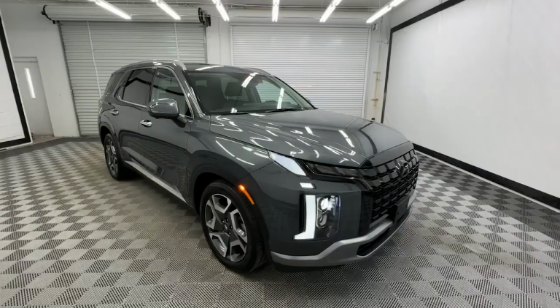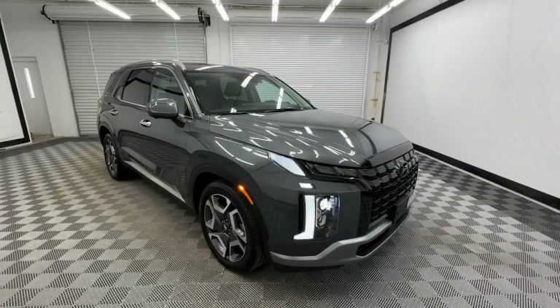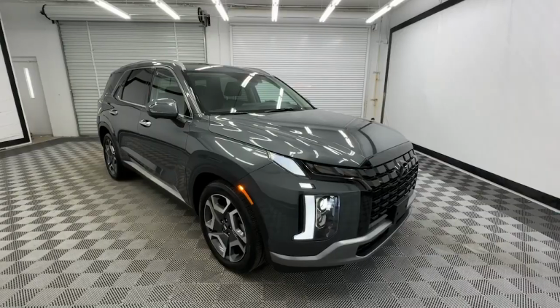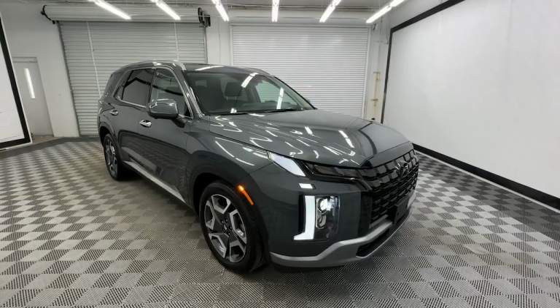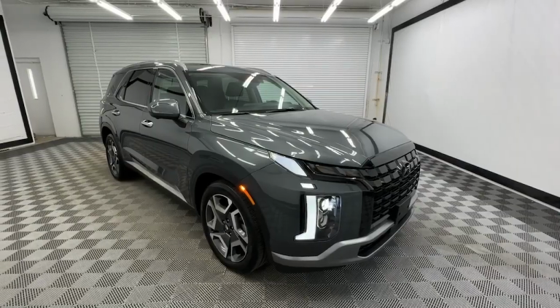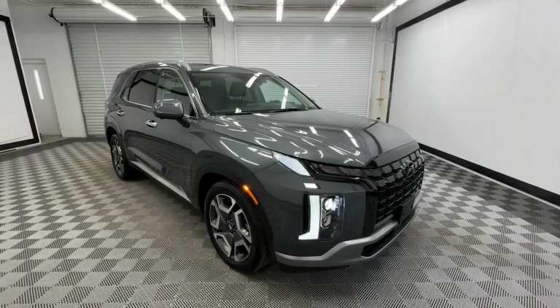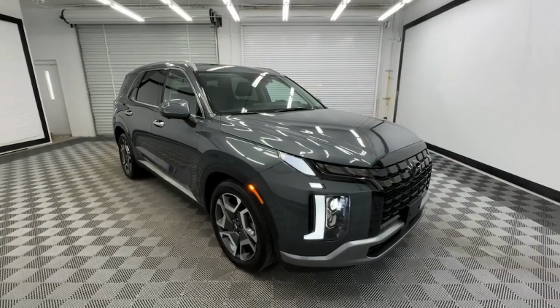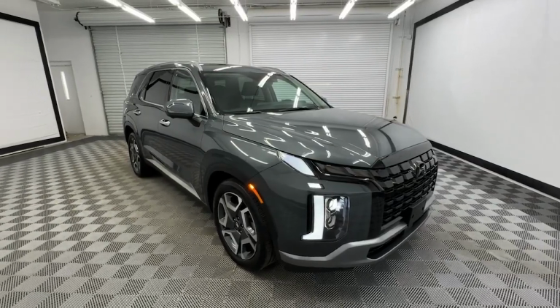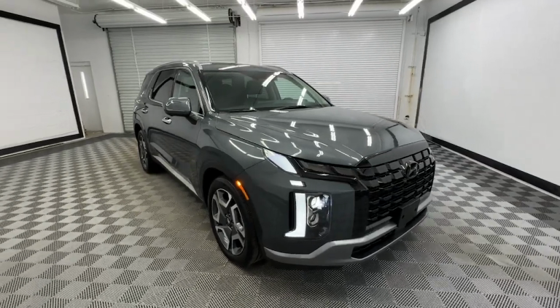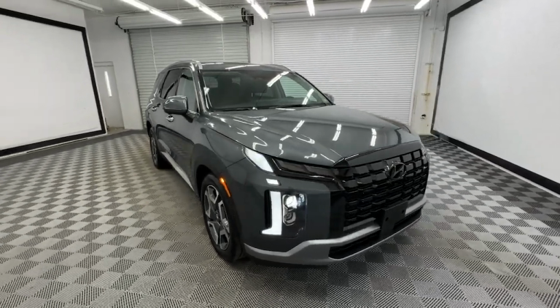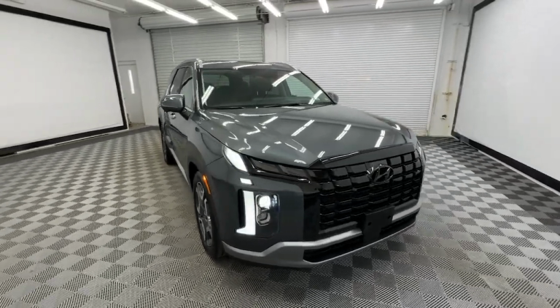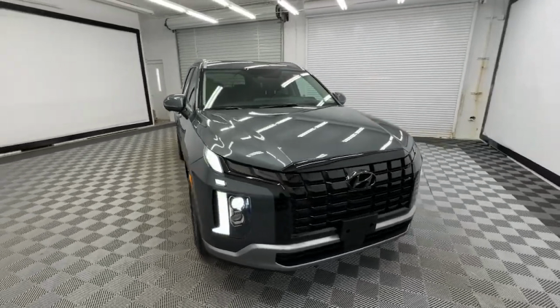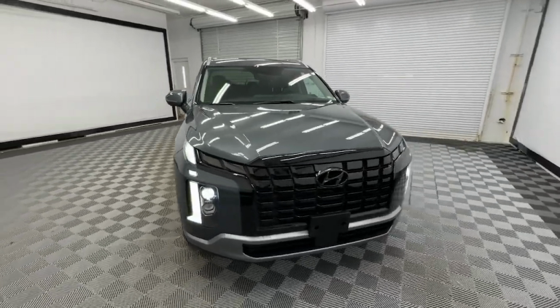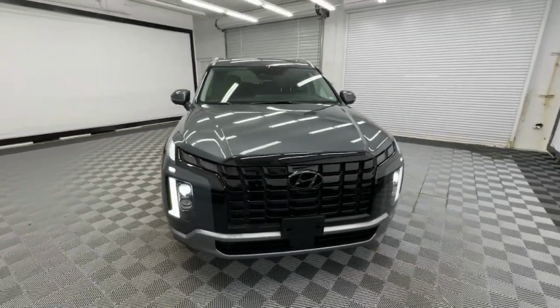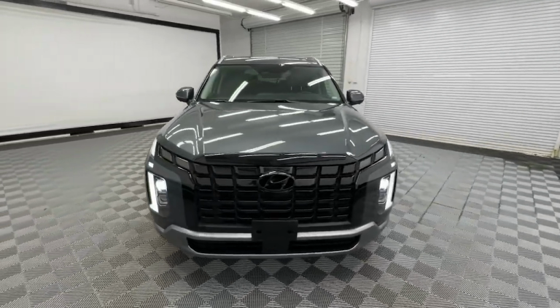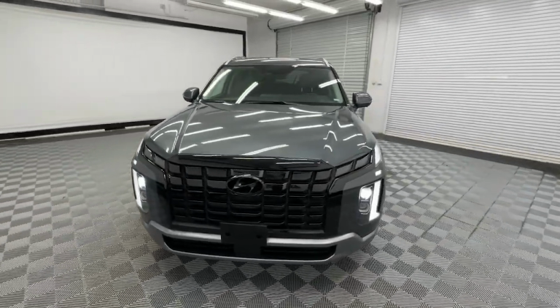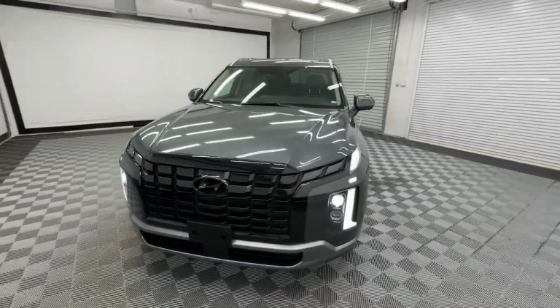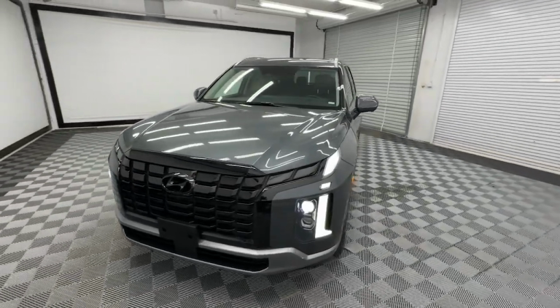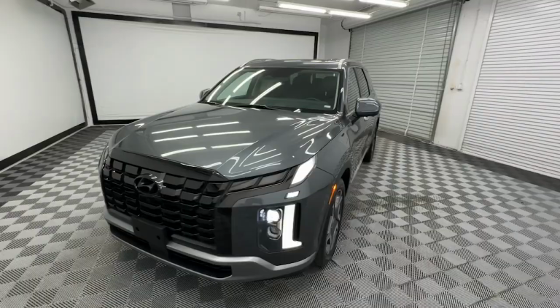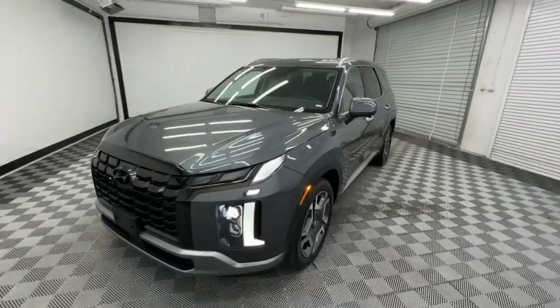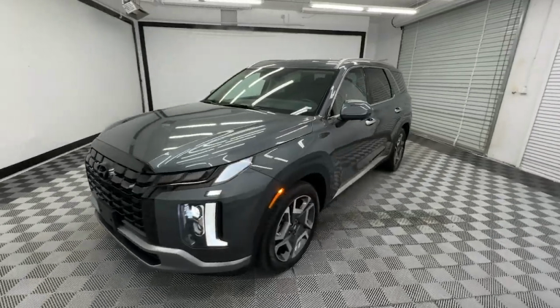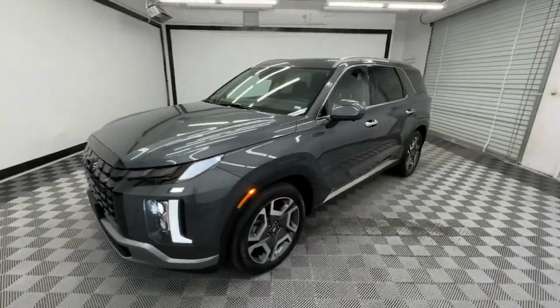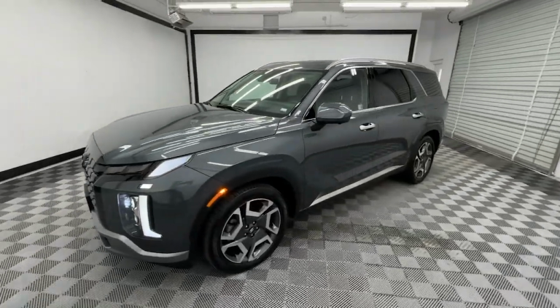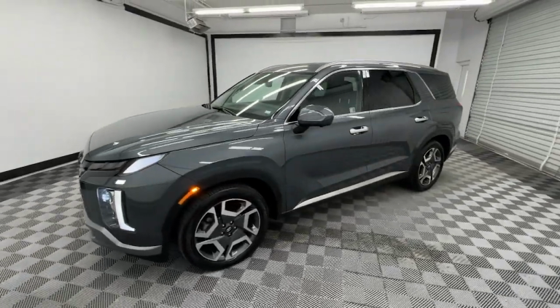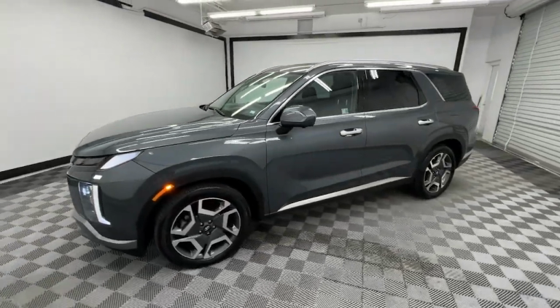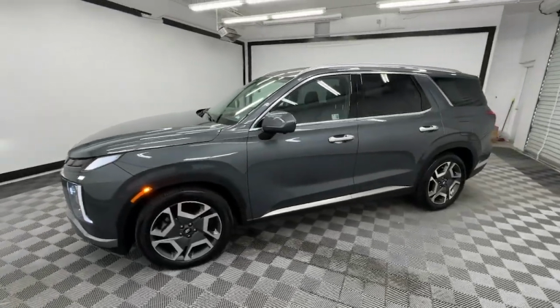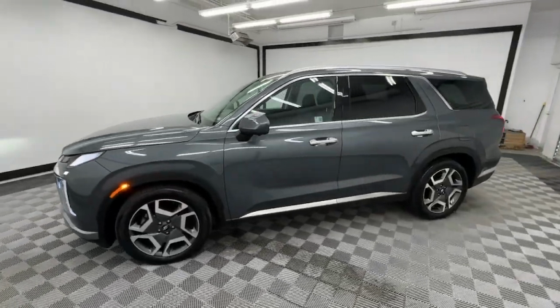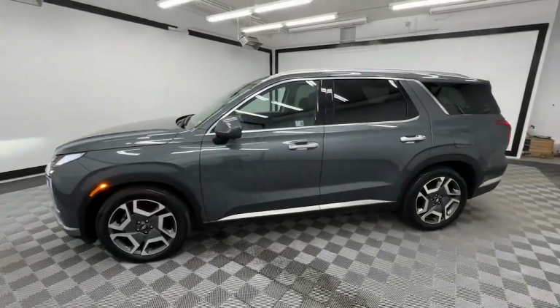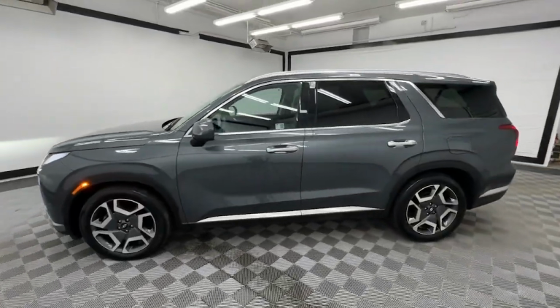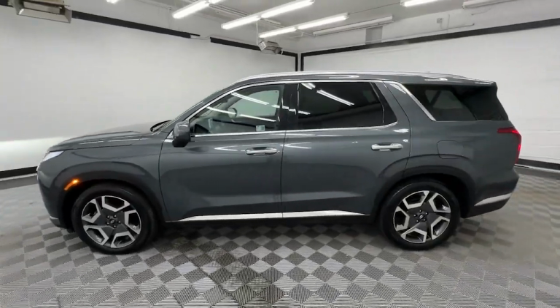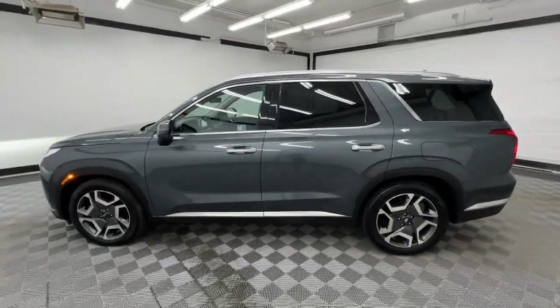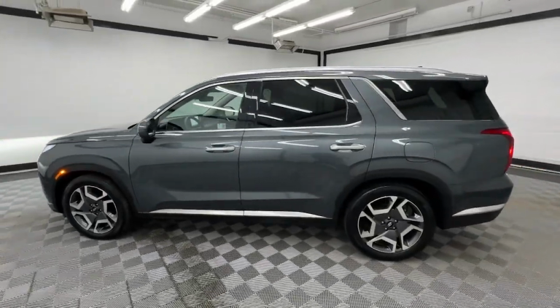You will love the features of this 2024 Hyundai Palisade. With less than 20,000 miles on the odometer, this vehicle provides excellent value.